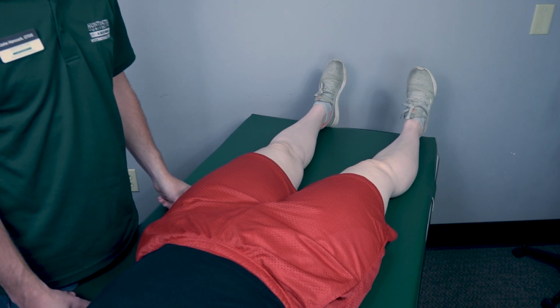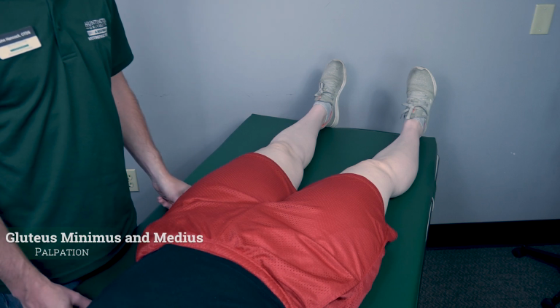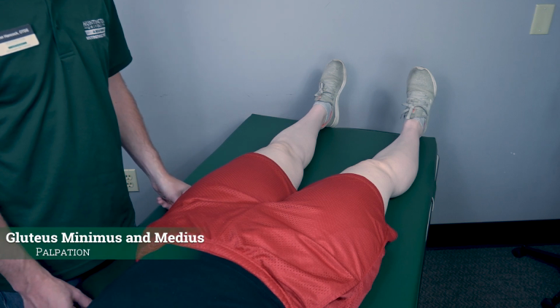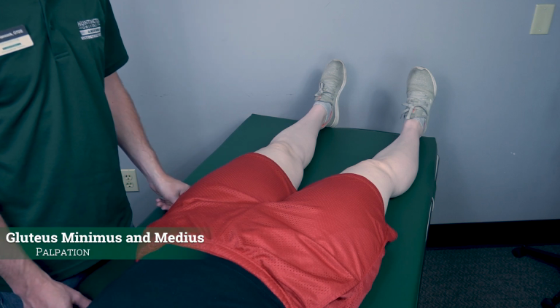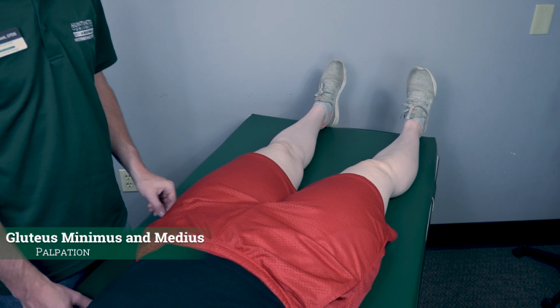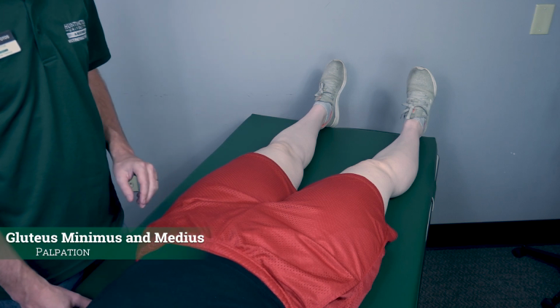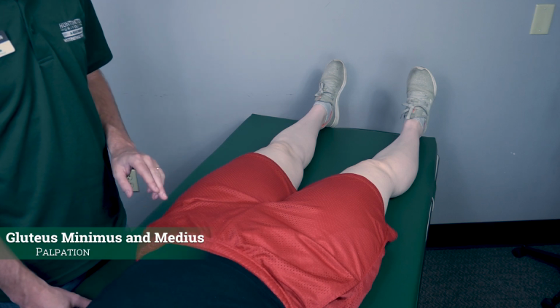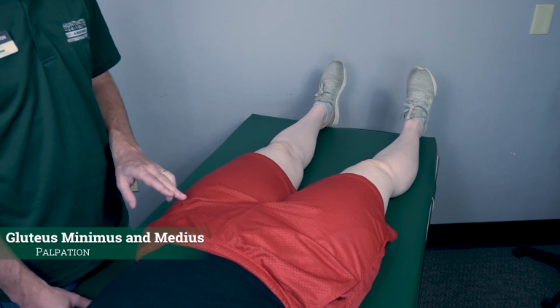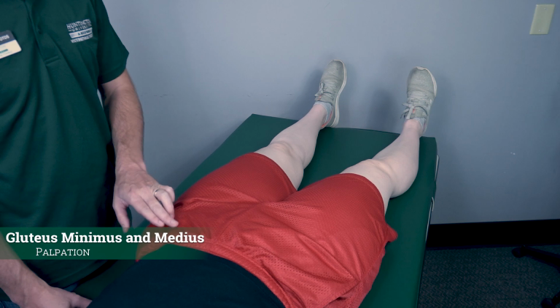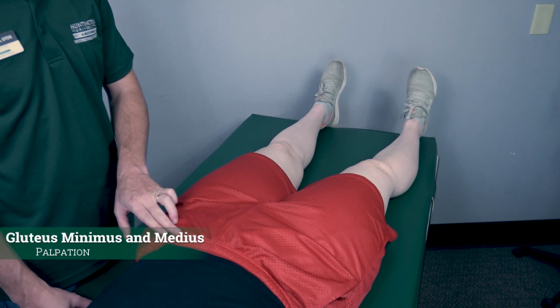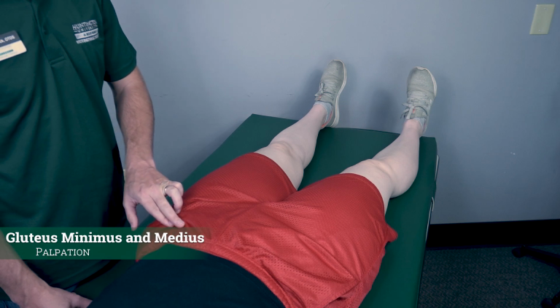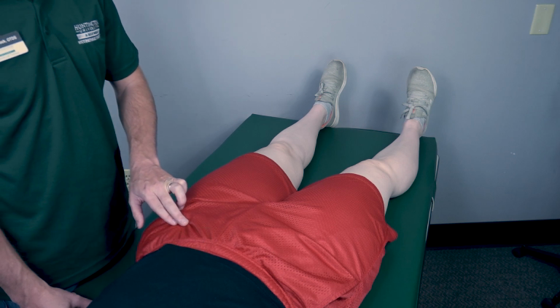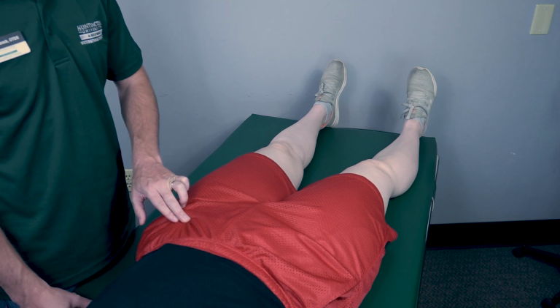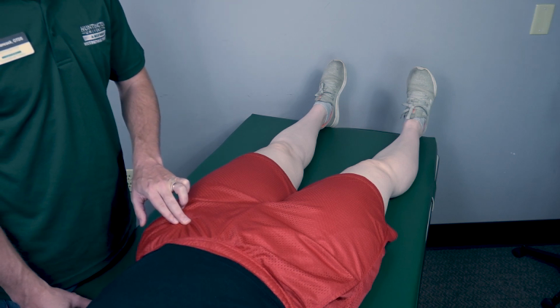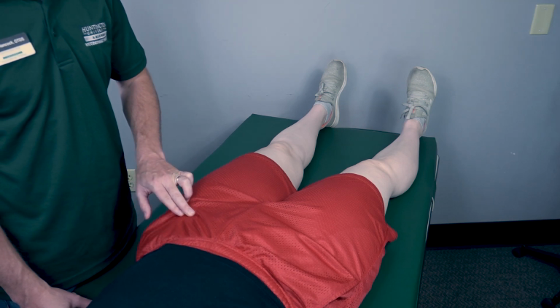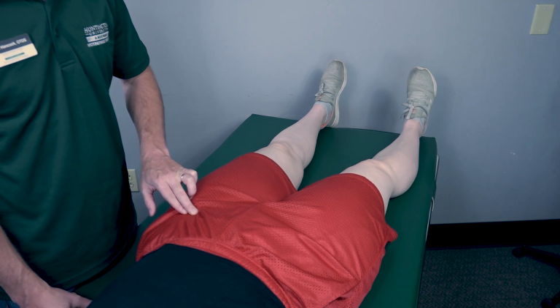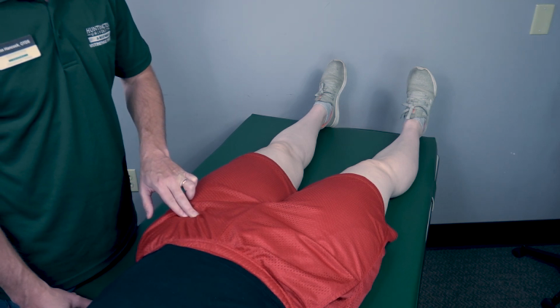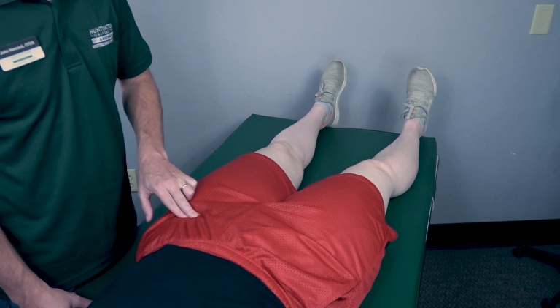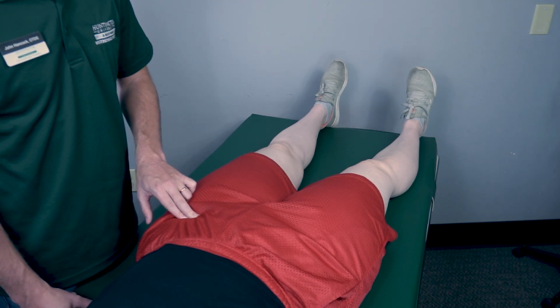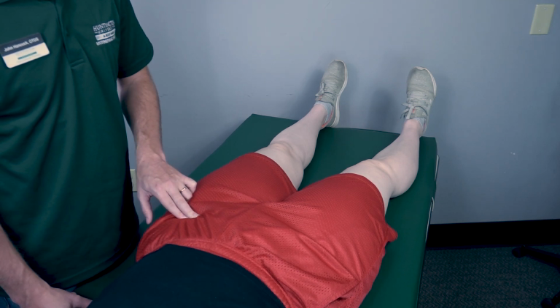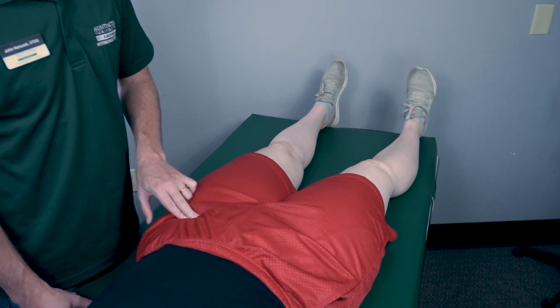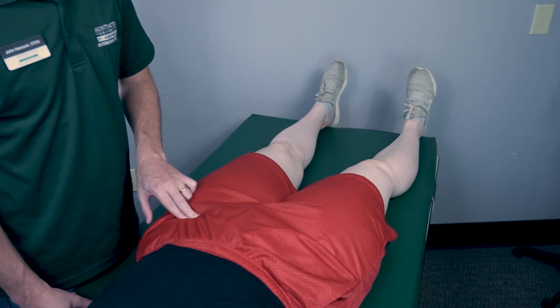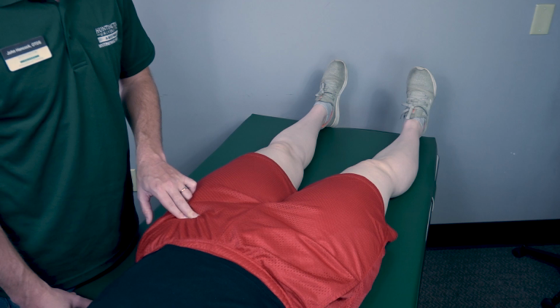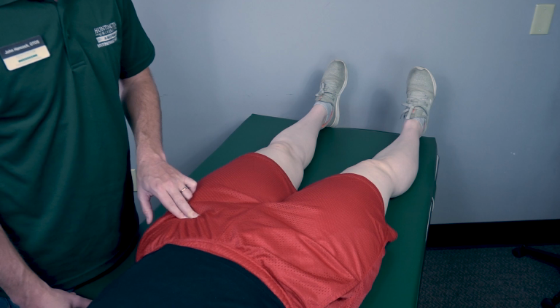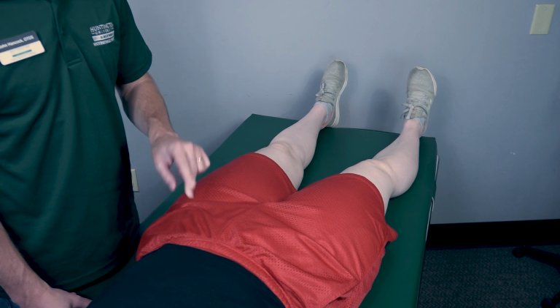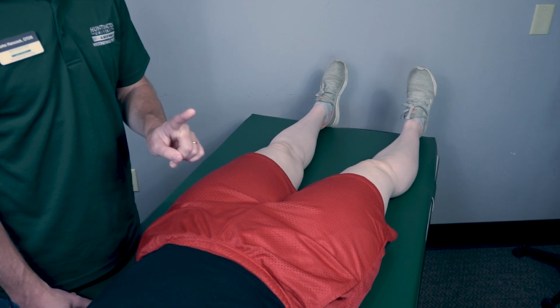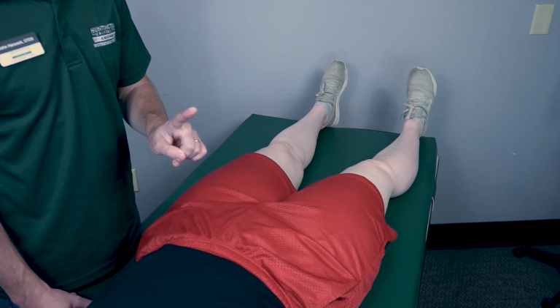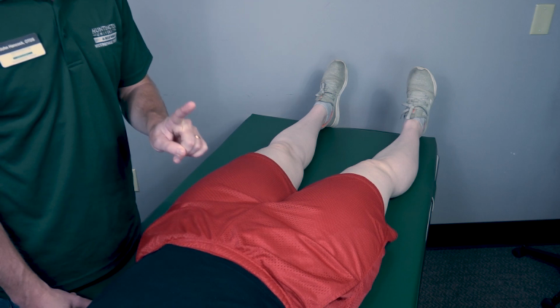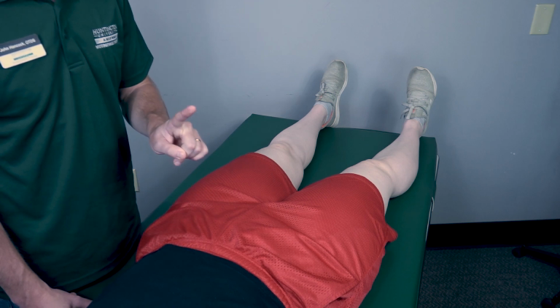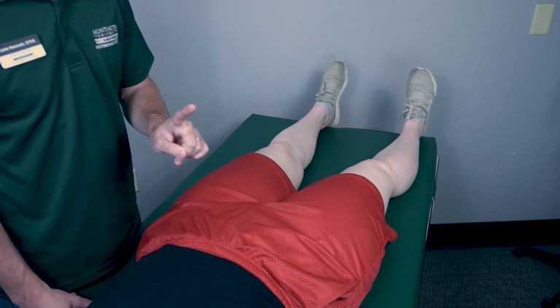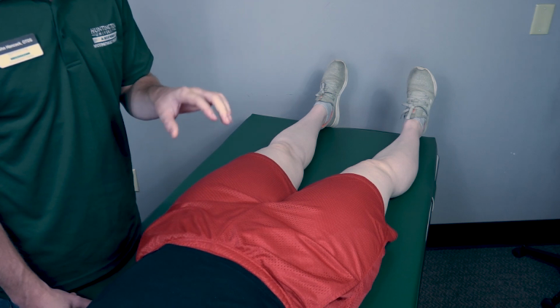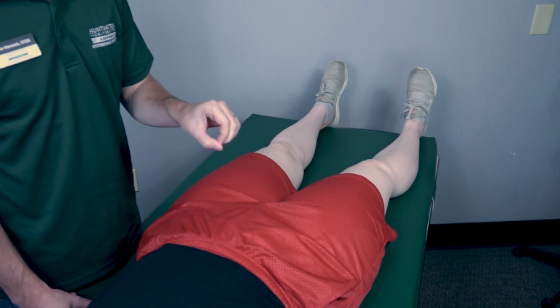If there is no movement at this joint, I can palpate the gluteus minimus and the gluteus medius, found just distal to the ASIS right here. If I feel these muscles firing, that is a one. If I do not feel them firing, that is a zero.